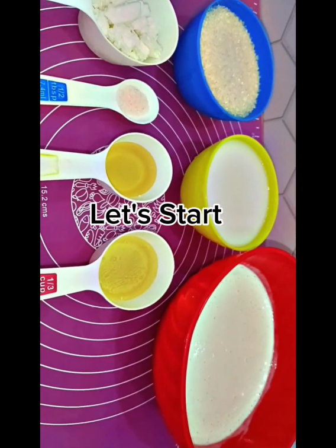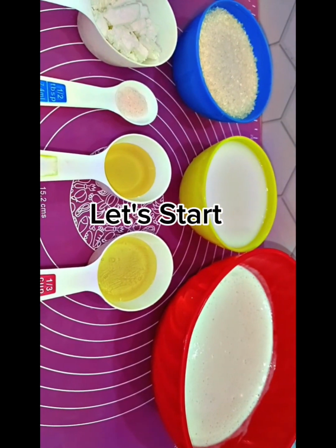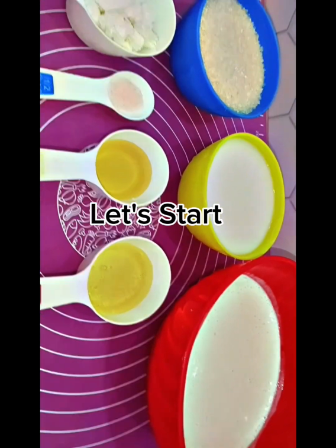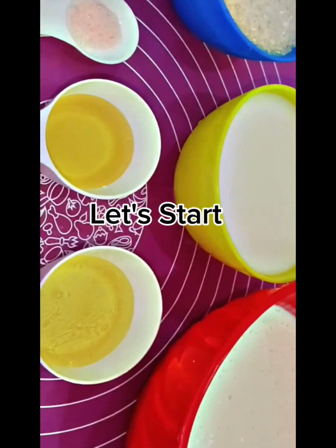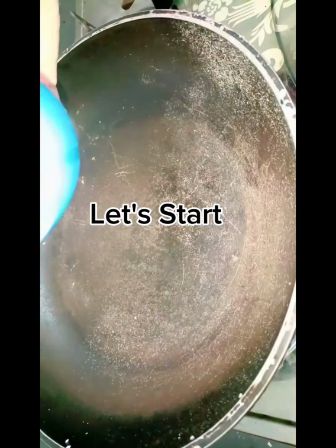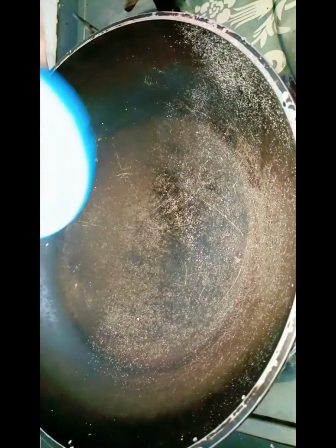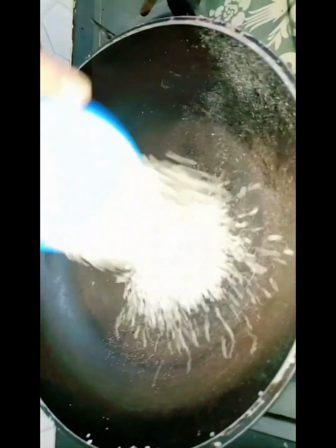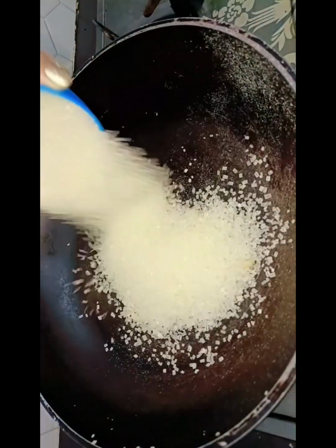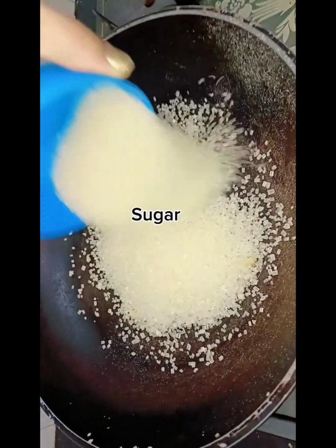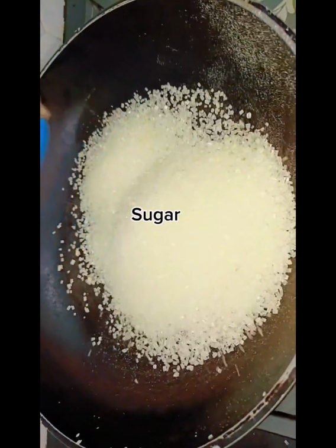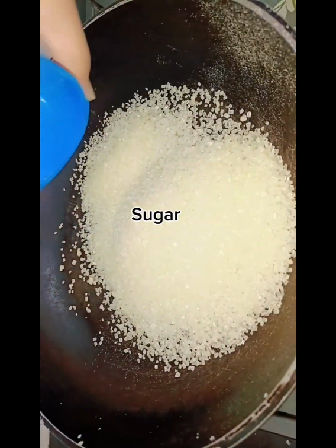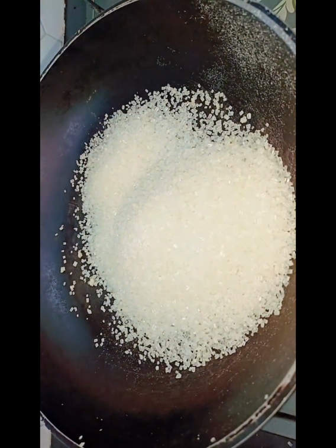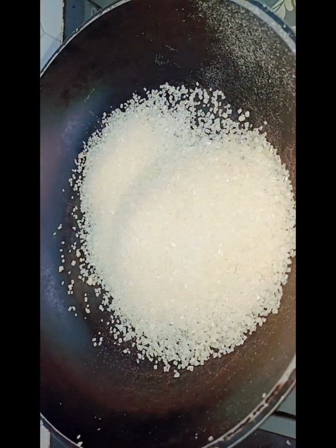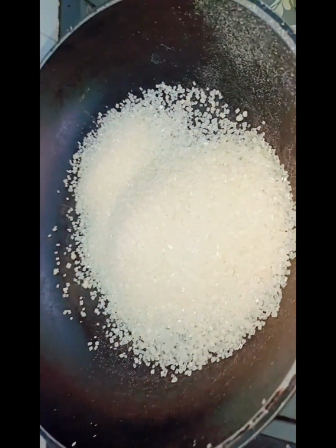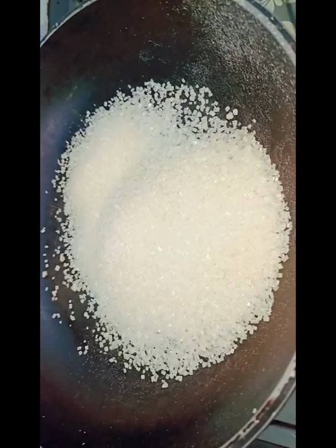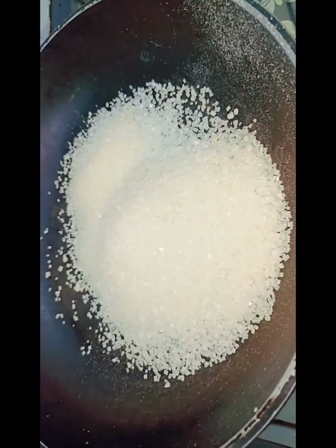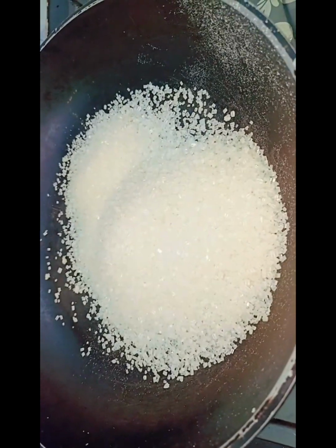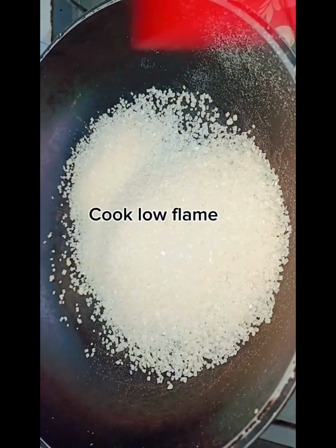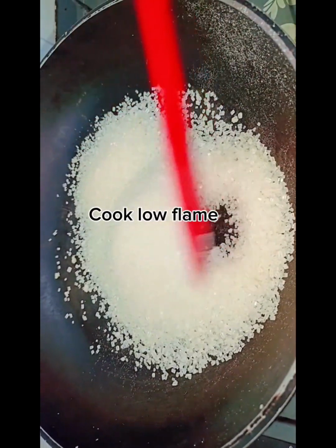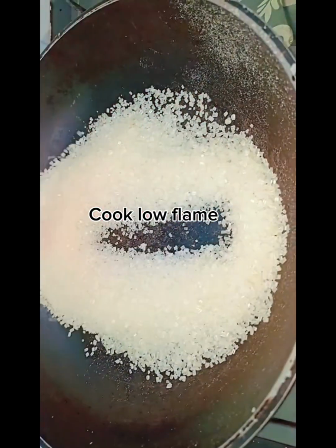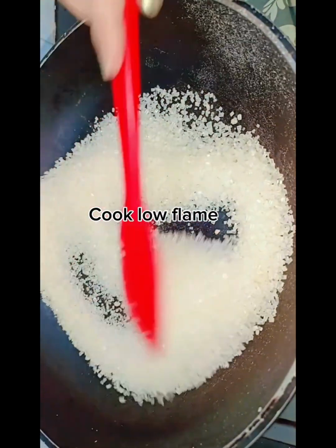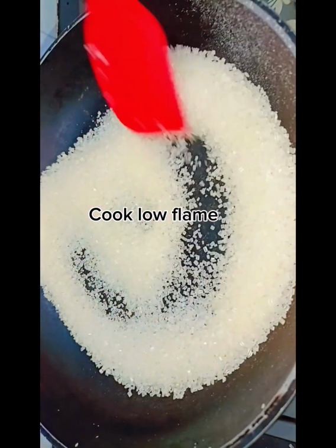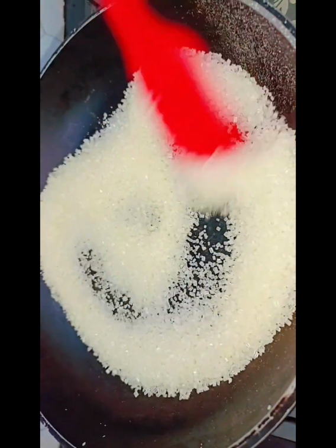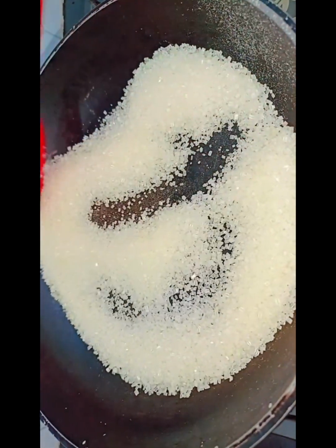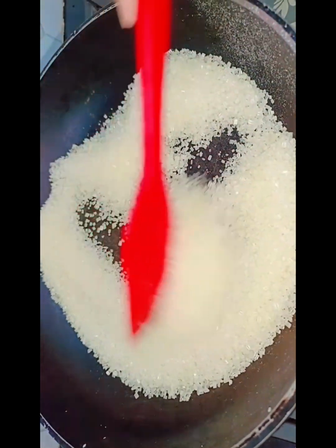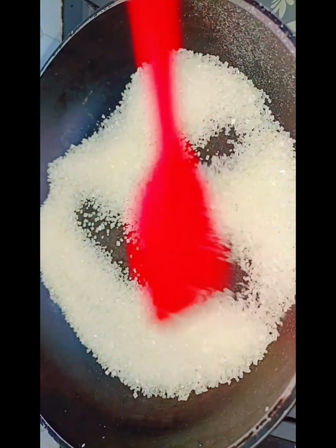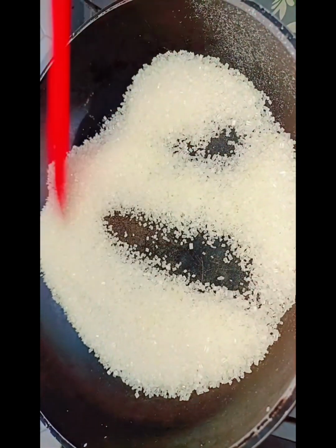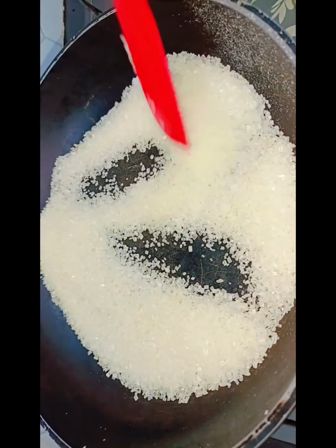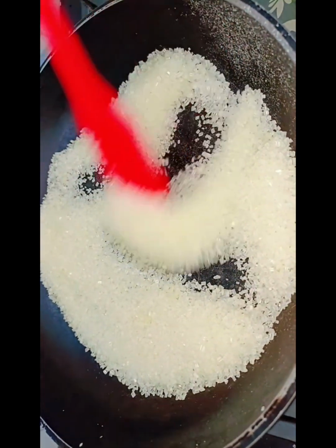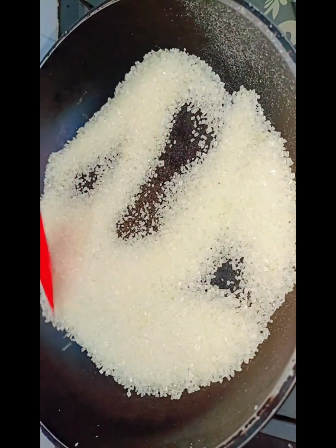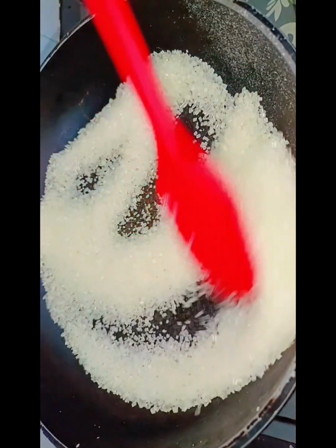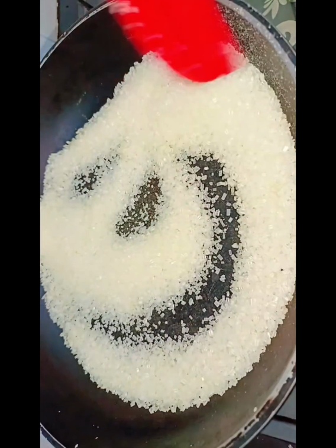Let's start. Let's add sugar. Sugar will melt until the crystals melt.